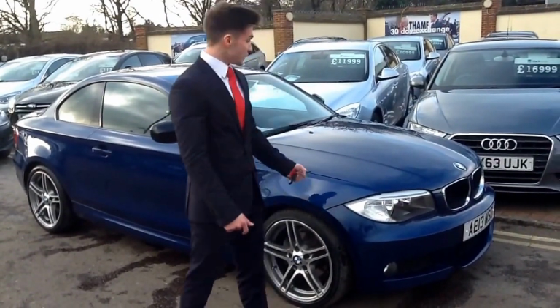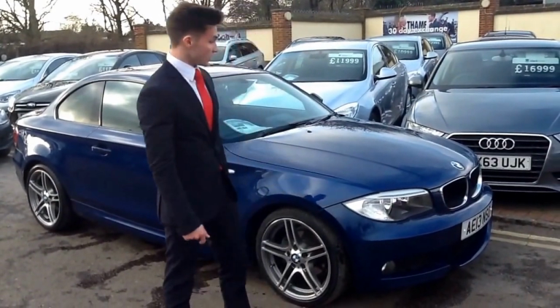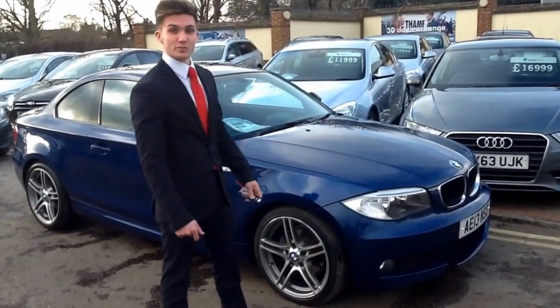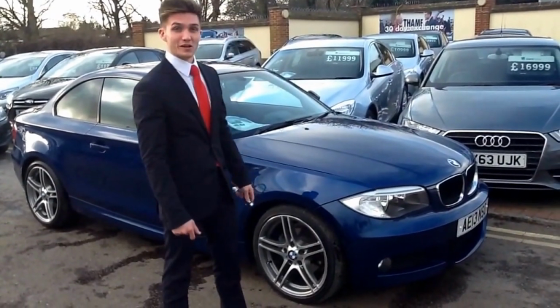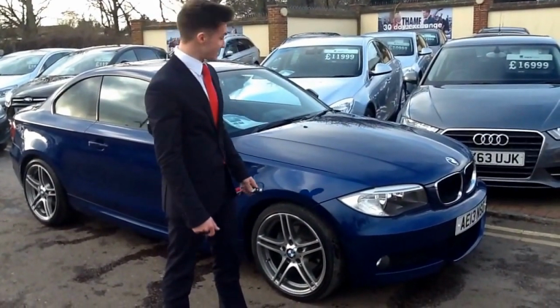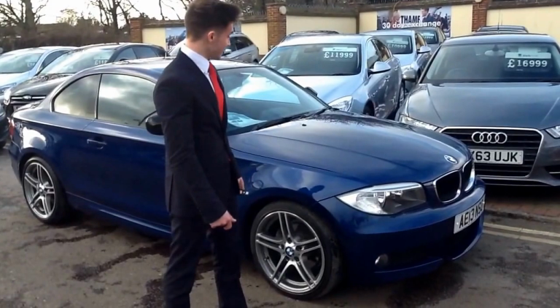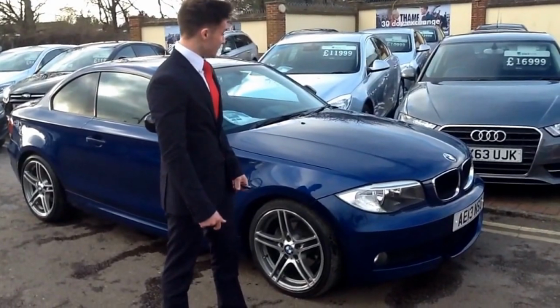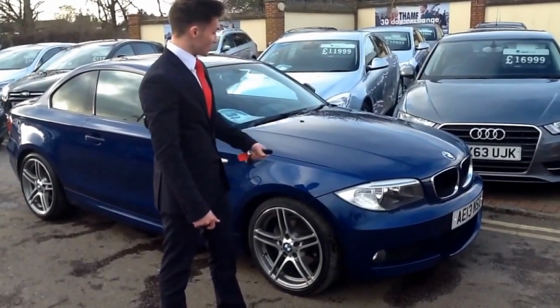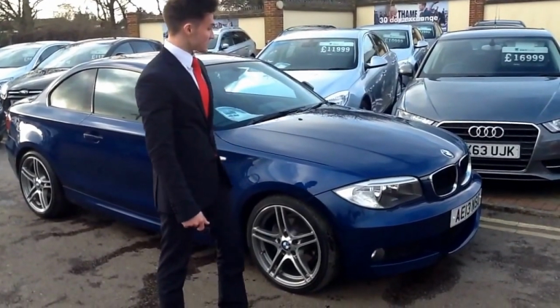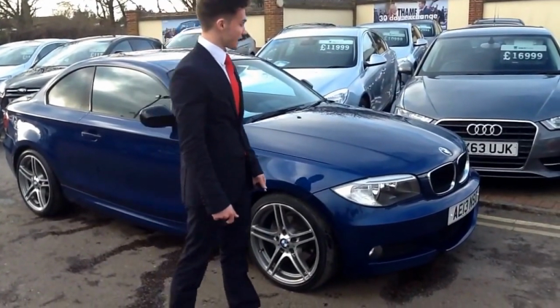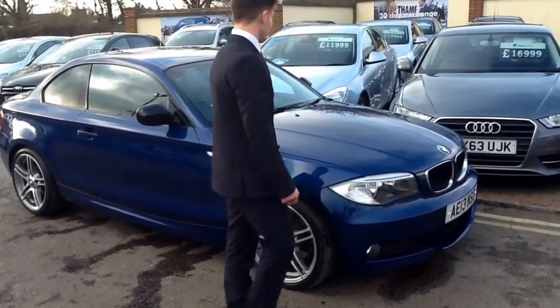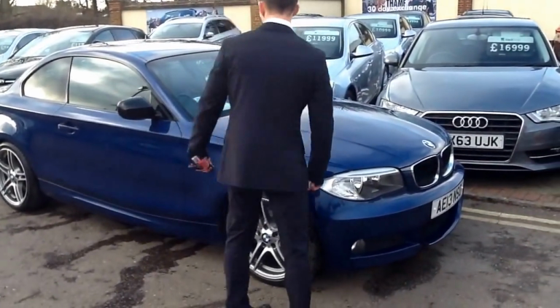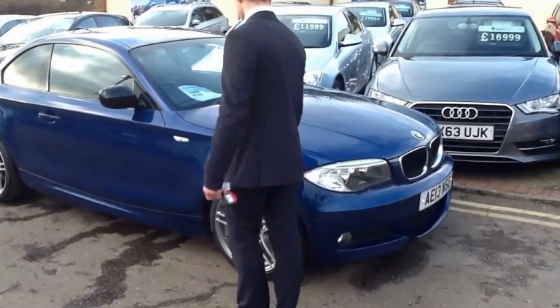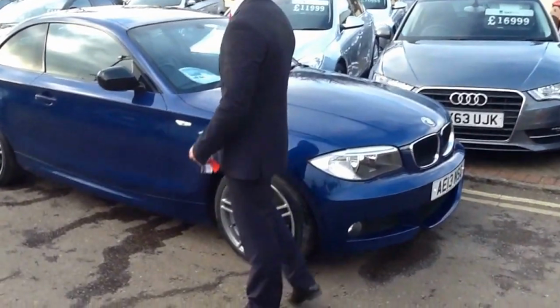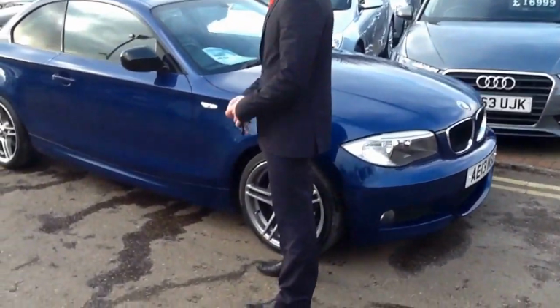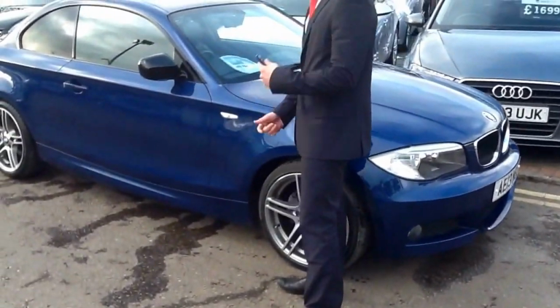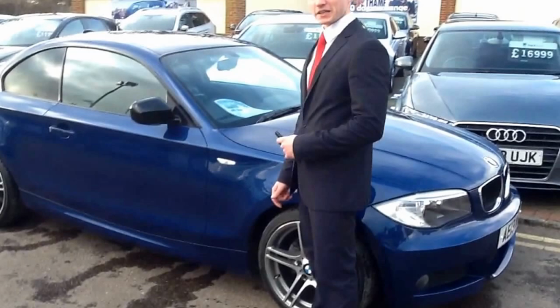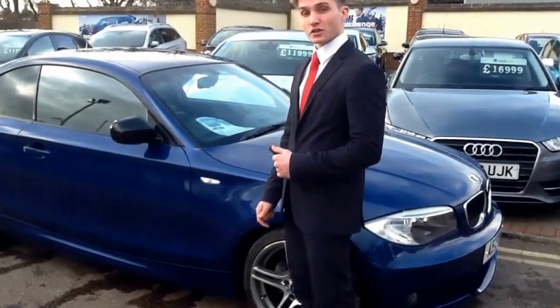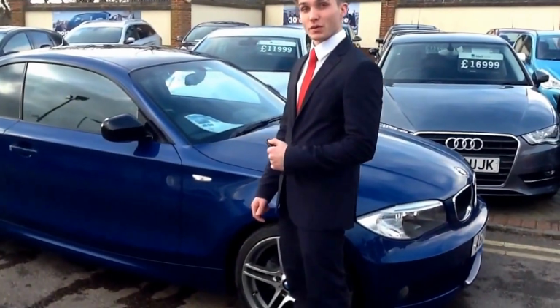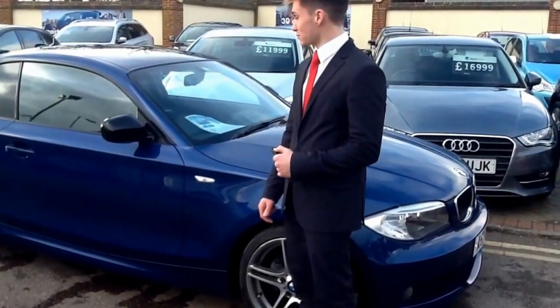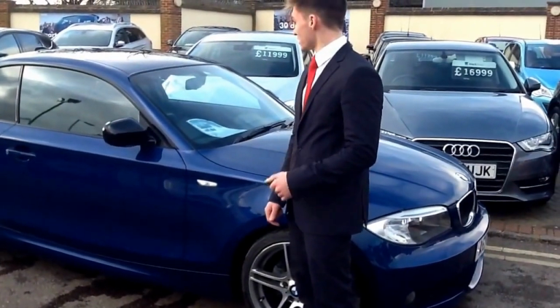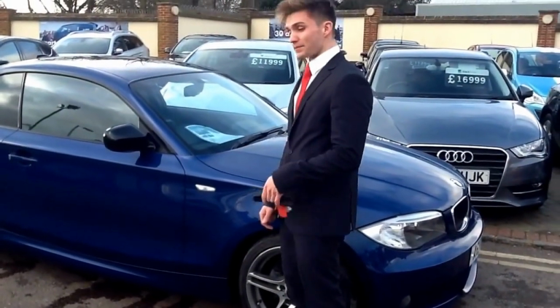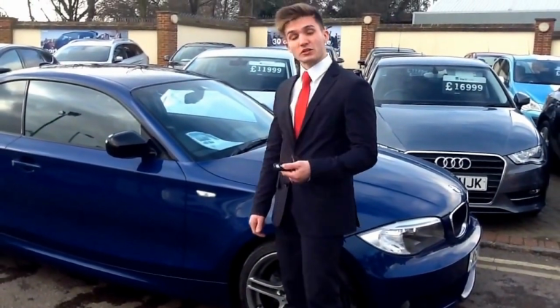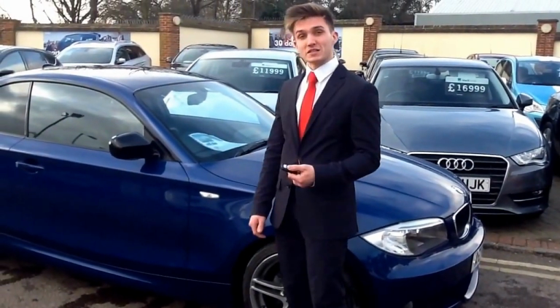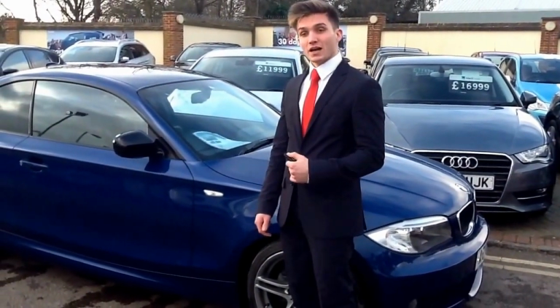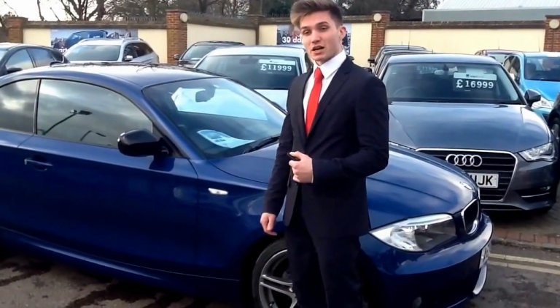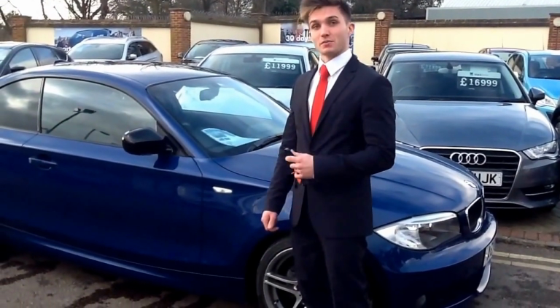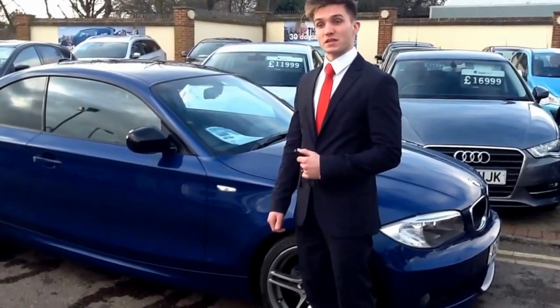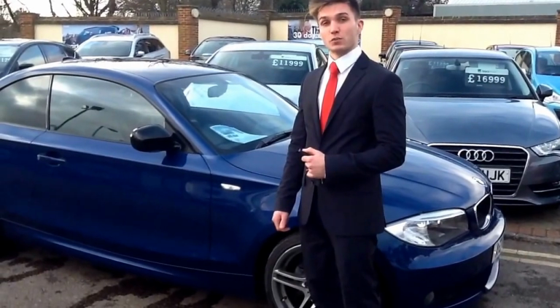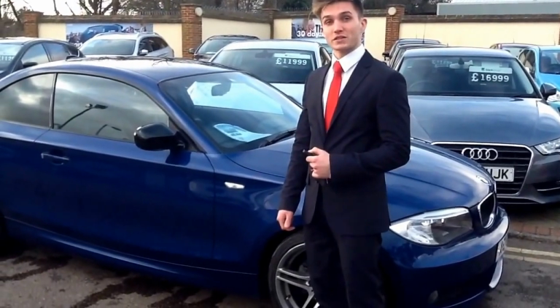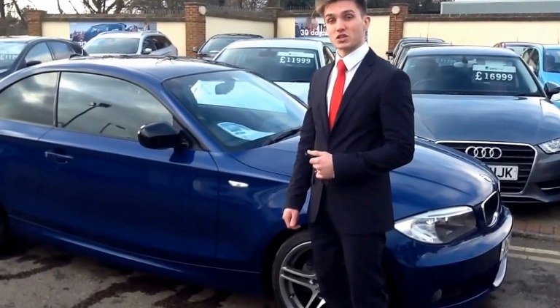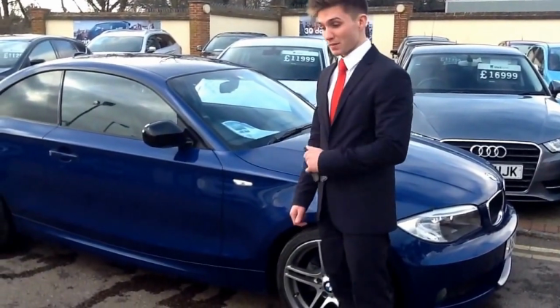Finished in Le Mans Blue, it looks amazing — a really nice deep metallic colour, one of my favourite BMW colours. This particular car has done 21,000 miles. It's a 2 litre diesel and it comes with the Sport Plus Edition pack.